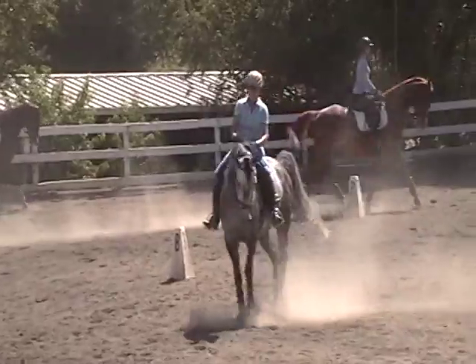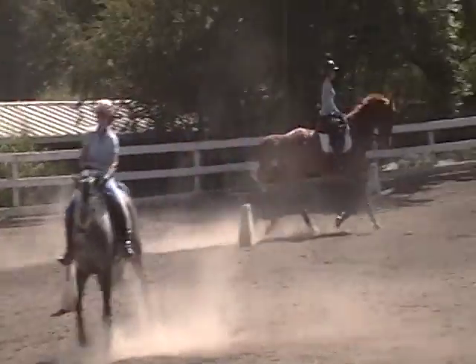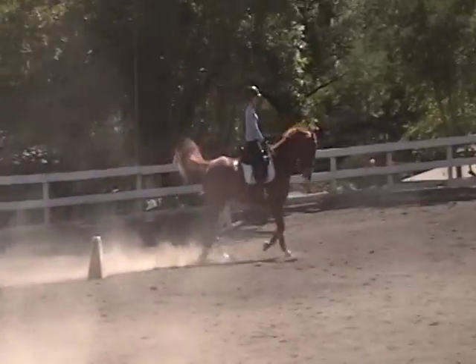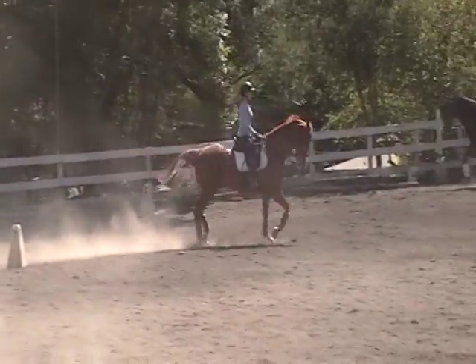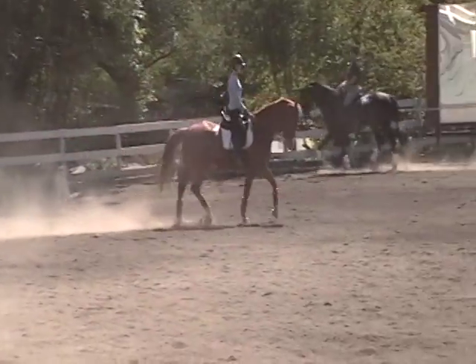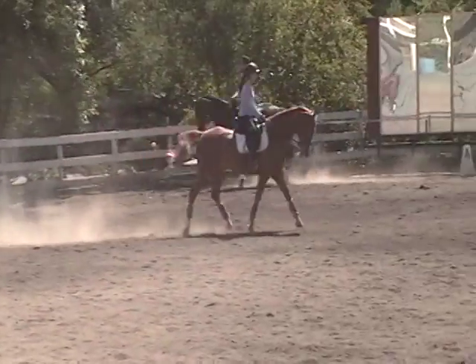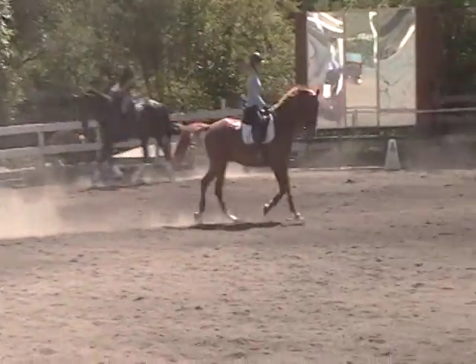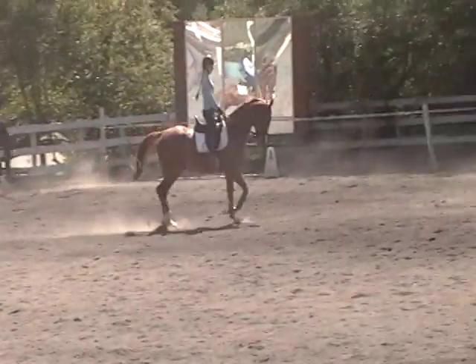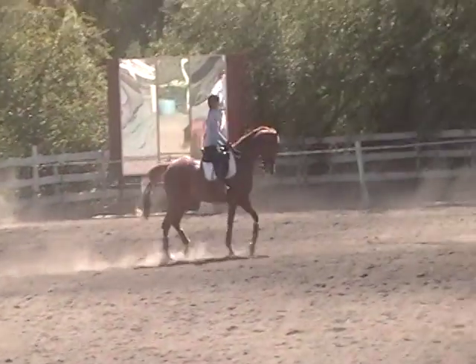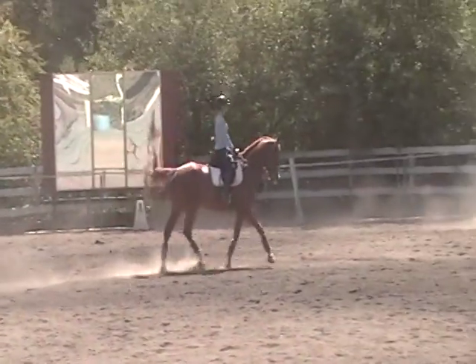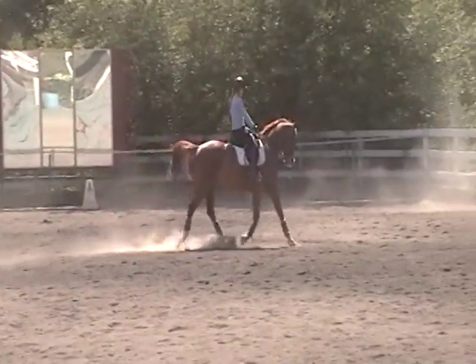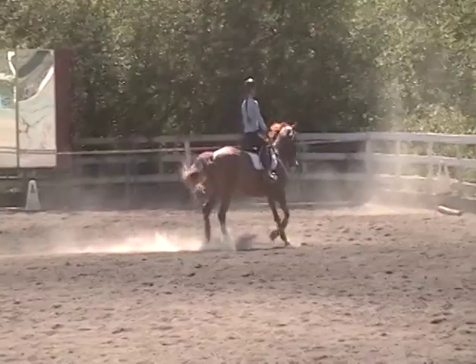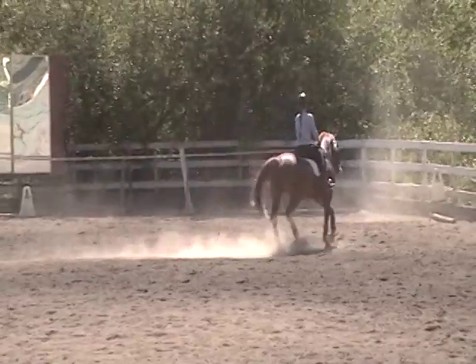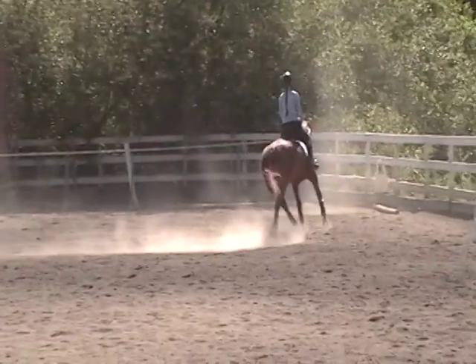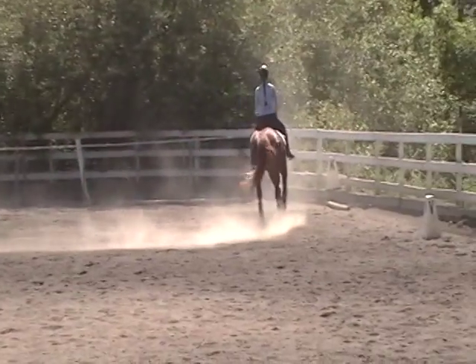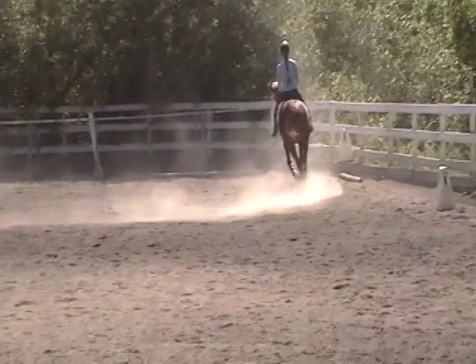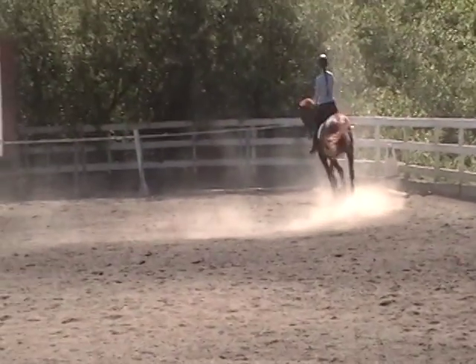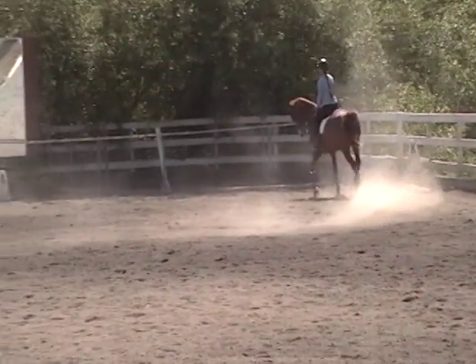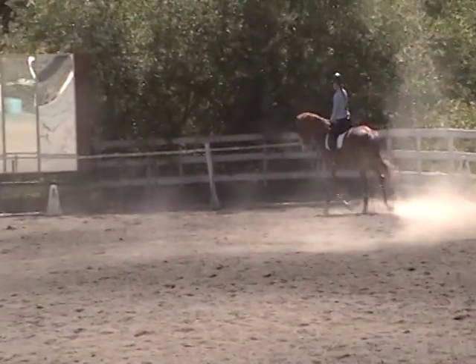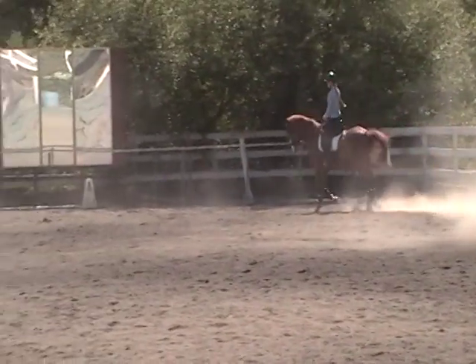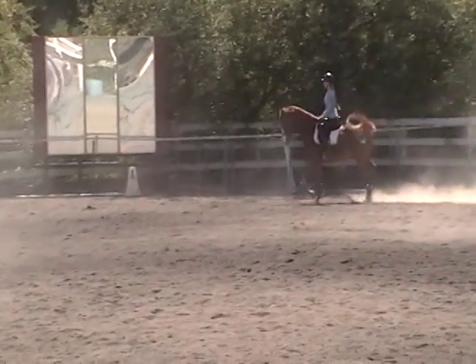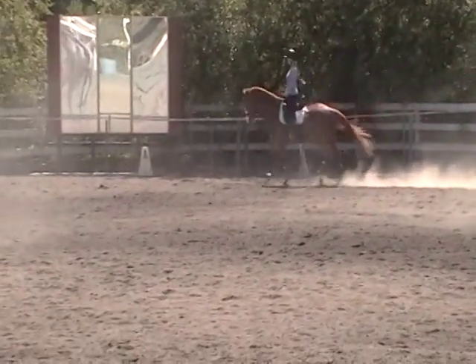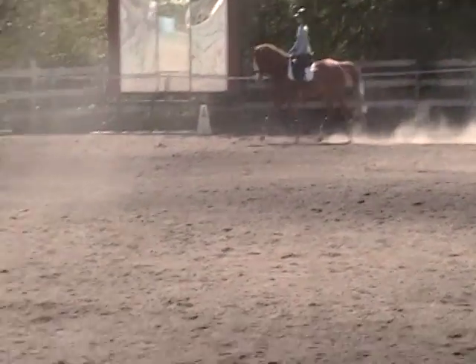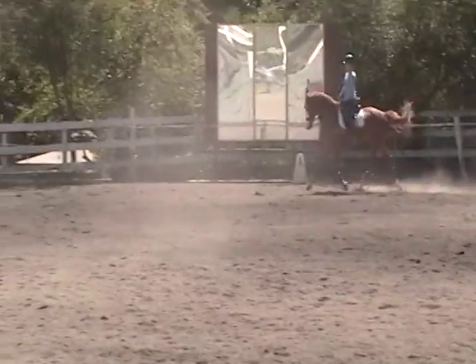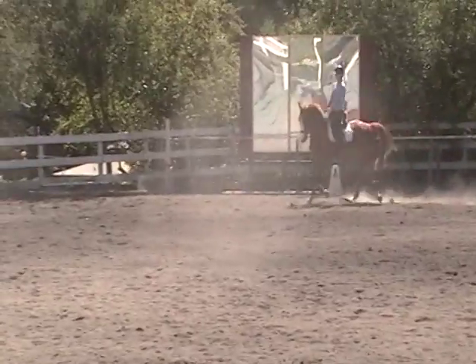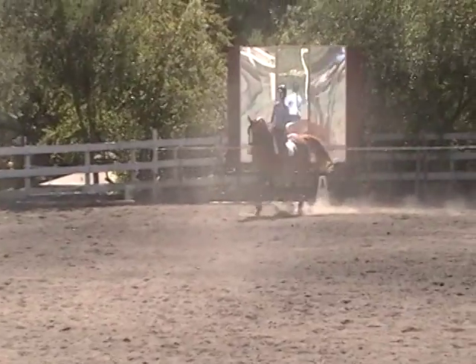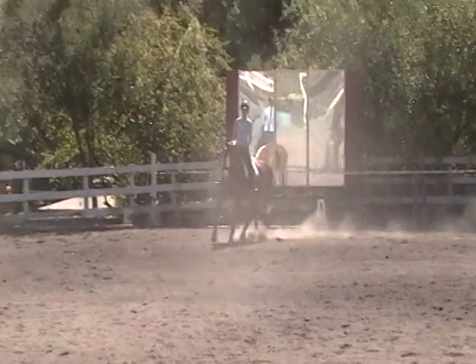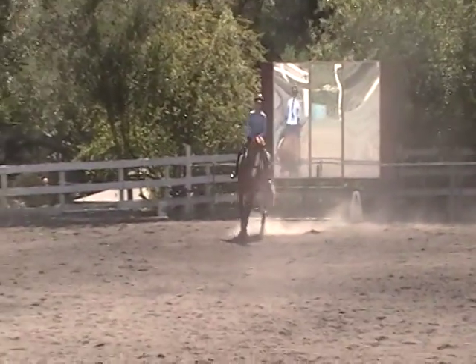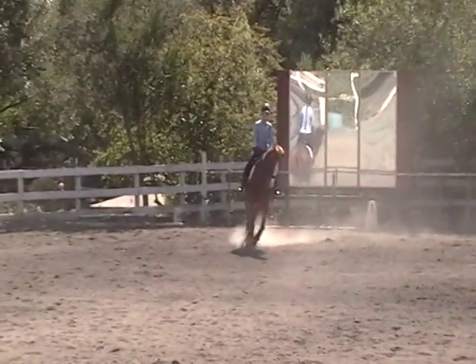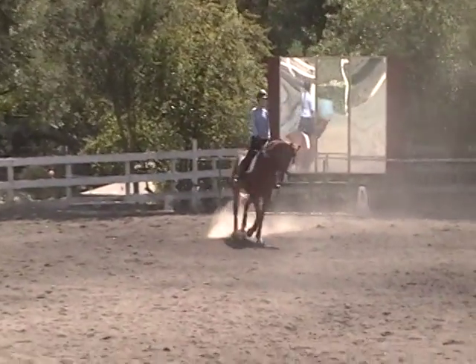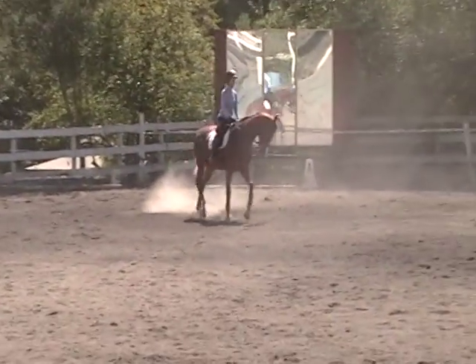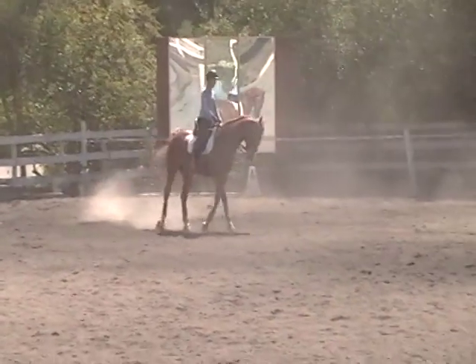Dianne, try to keep his quarters in. He's losing his lead behind Dianne because he's swinging his butt out. Try to keep his quarters in.